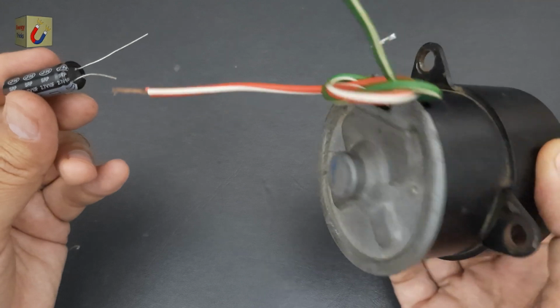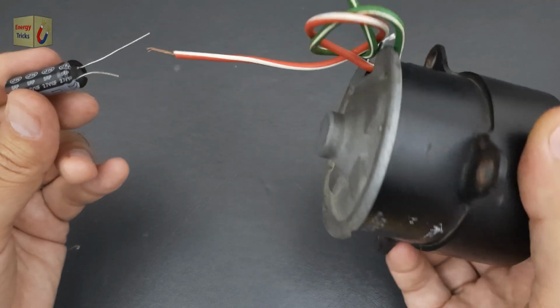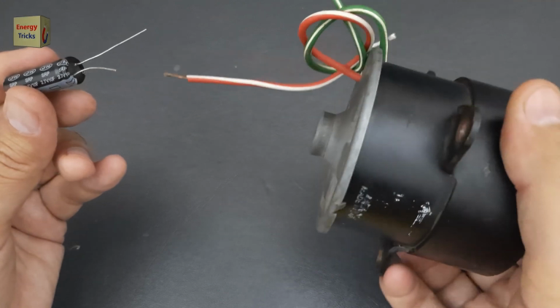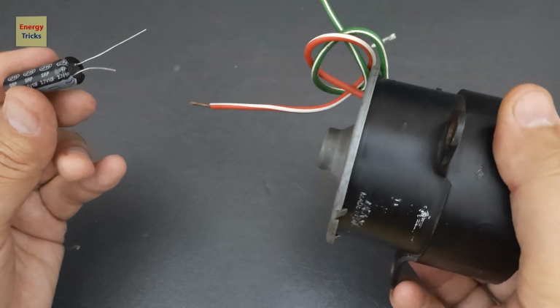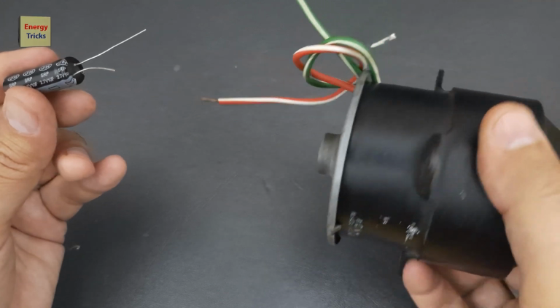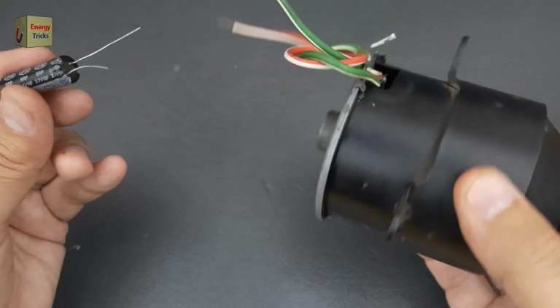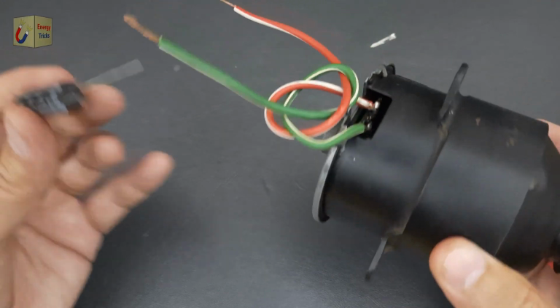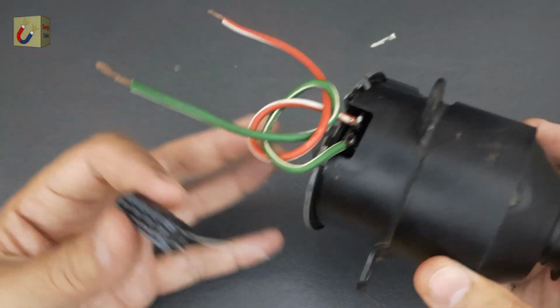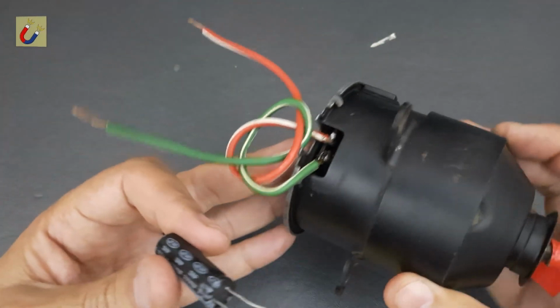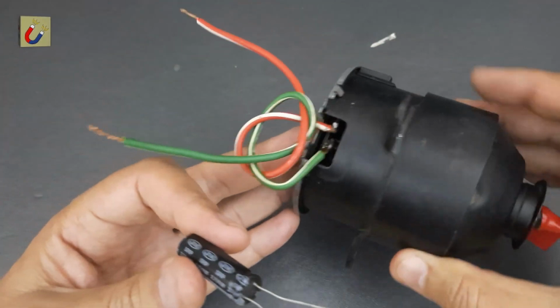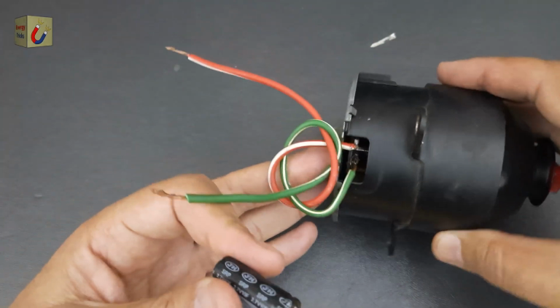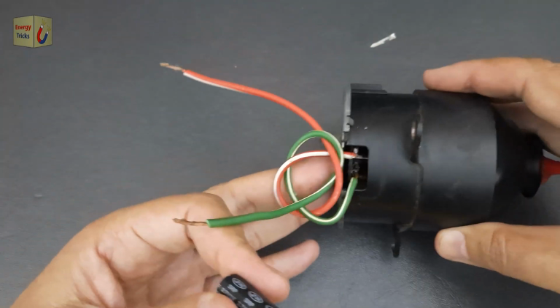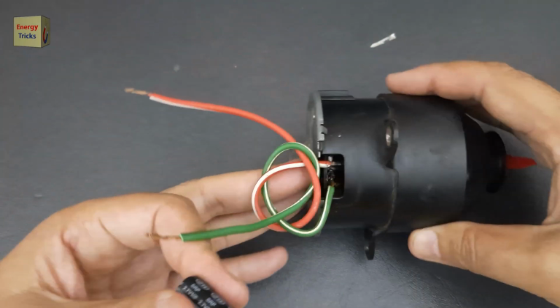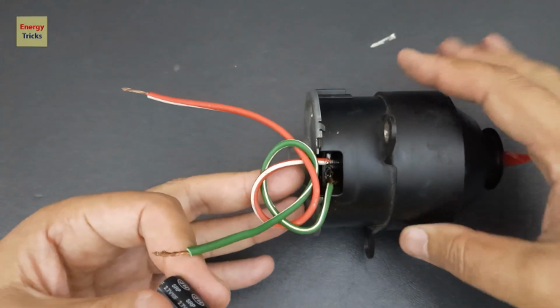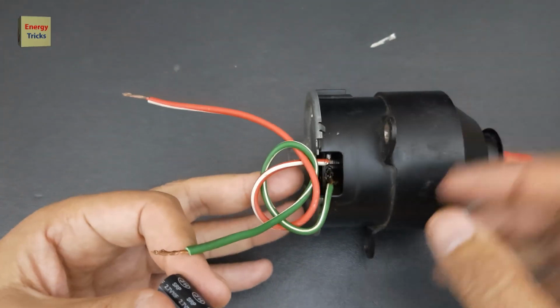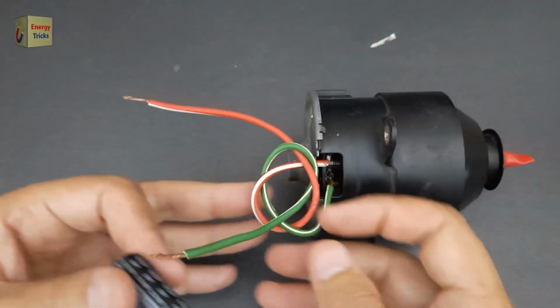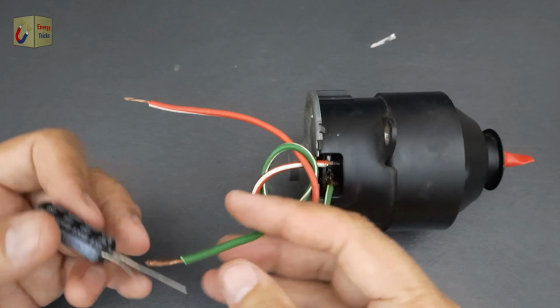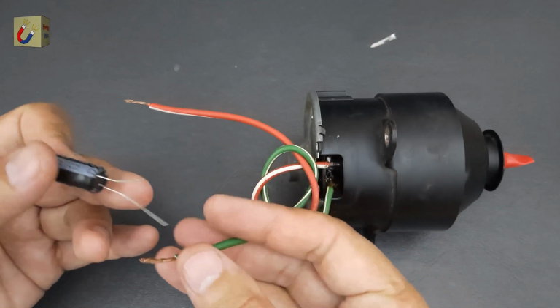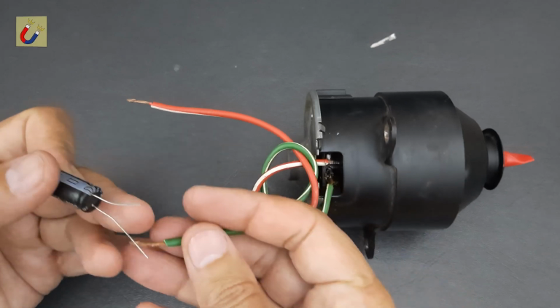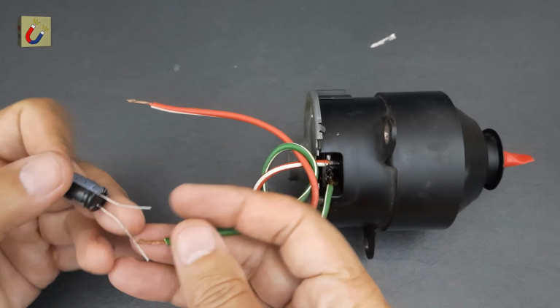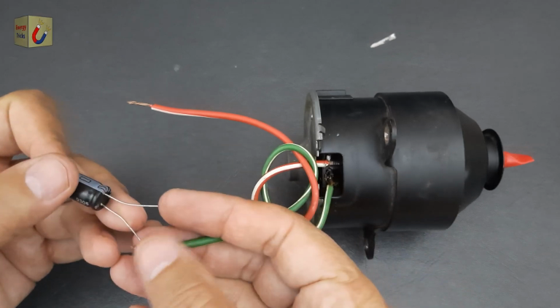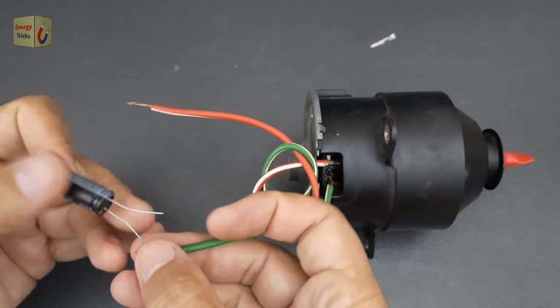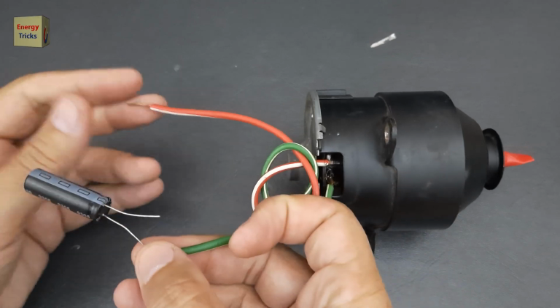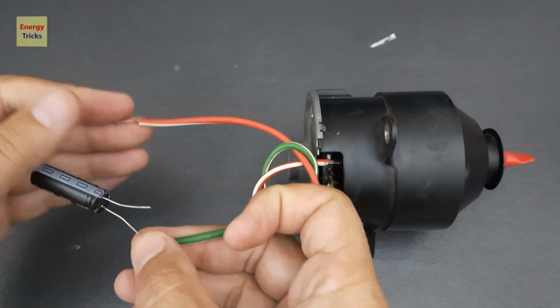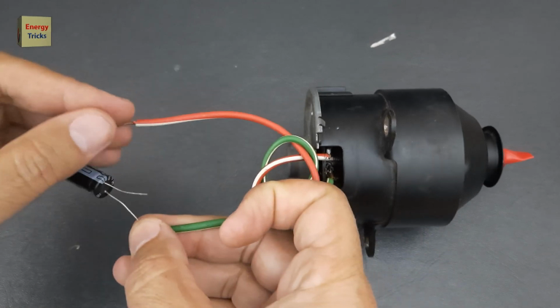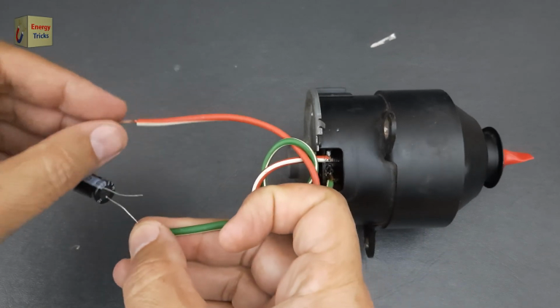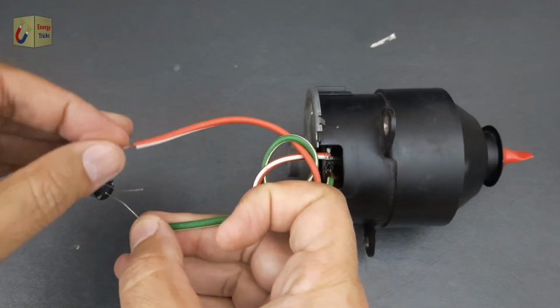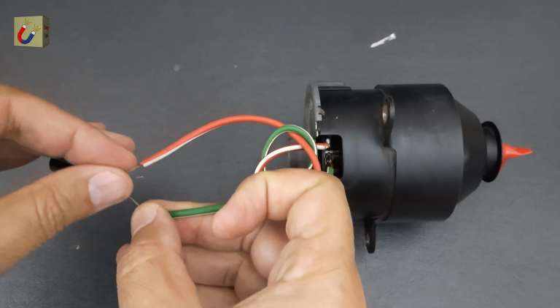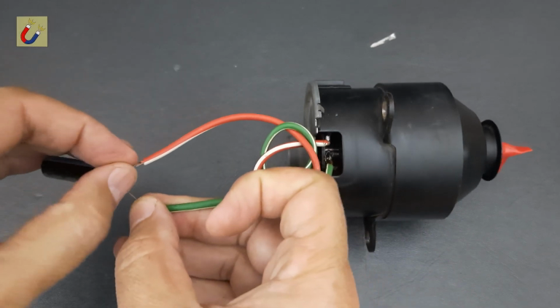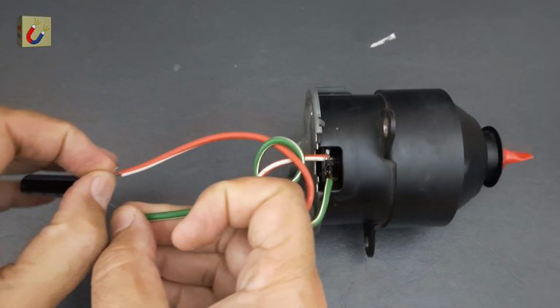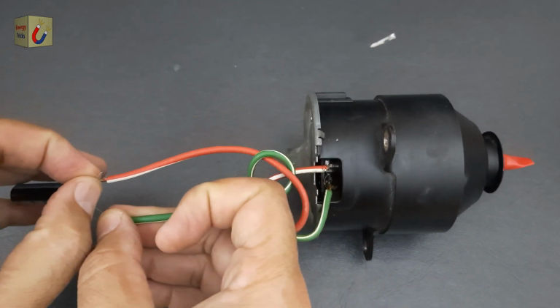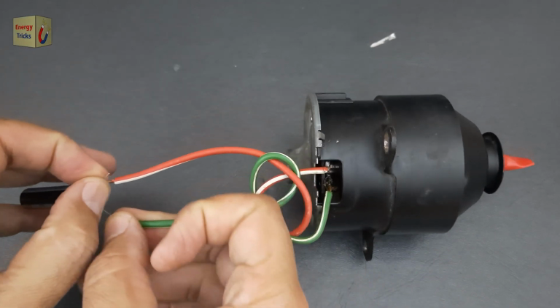I'll be using it to power a 12-volt DC motor, the same type commonly found in 12-volt air coolers. Let's see how this cutting-edge supercapacitor performs in real-world applications.